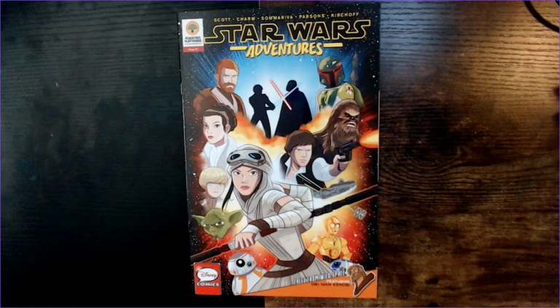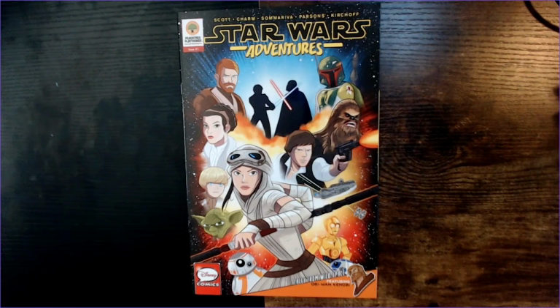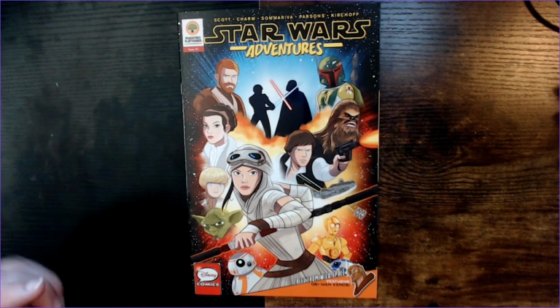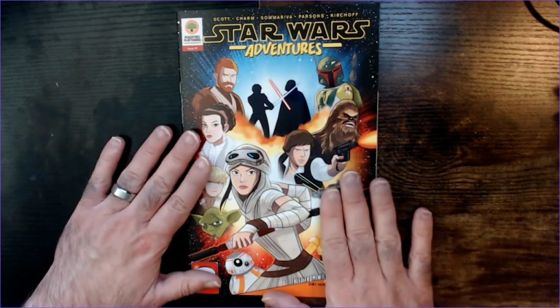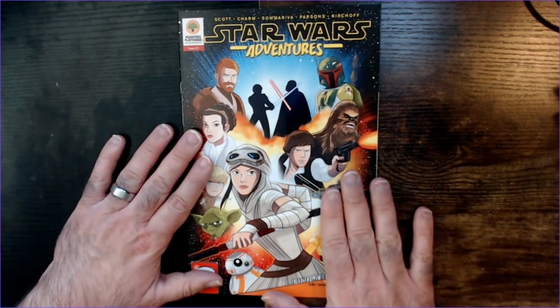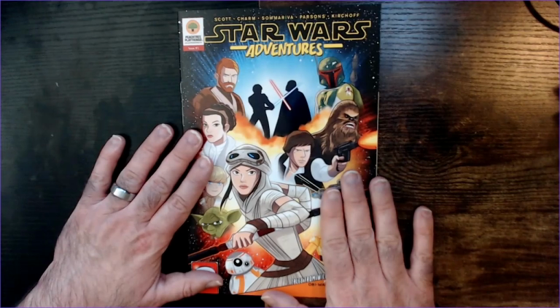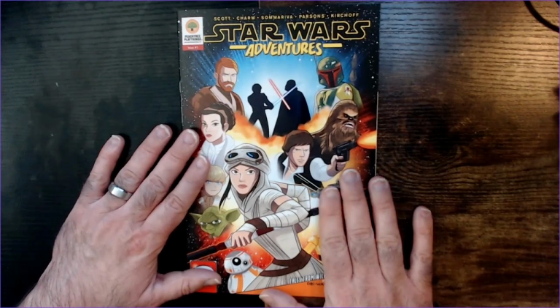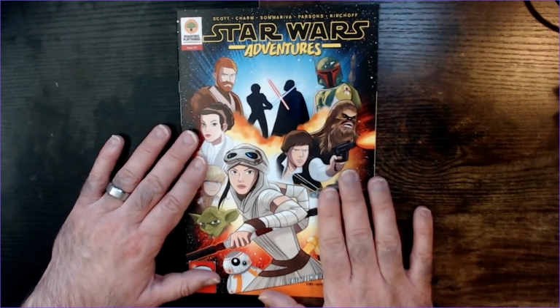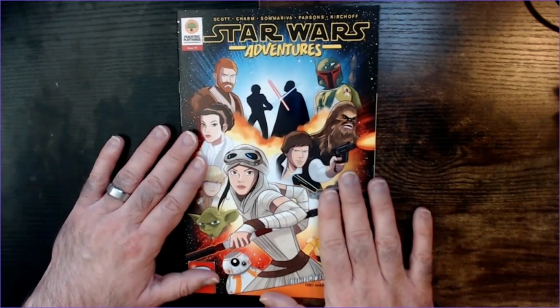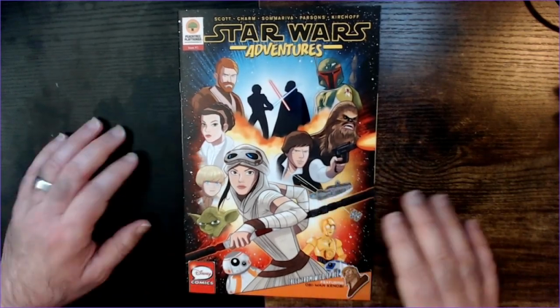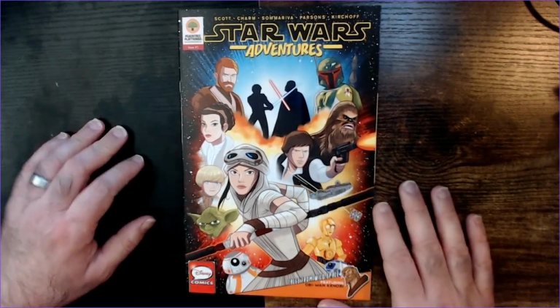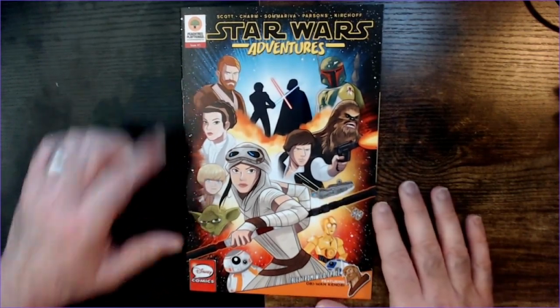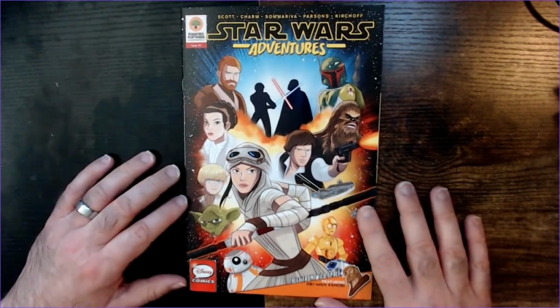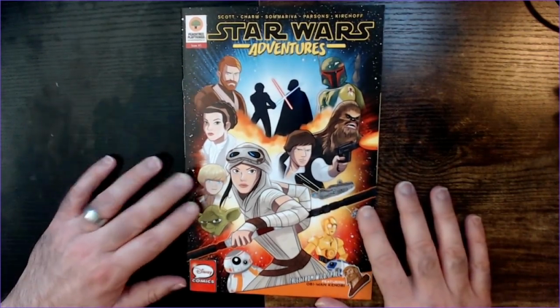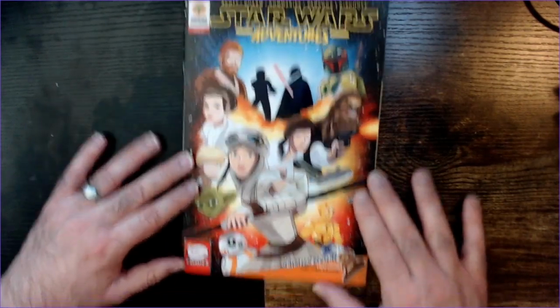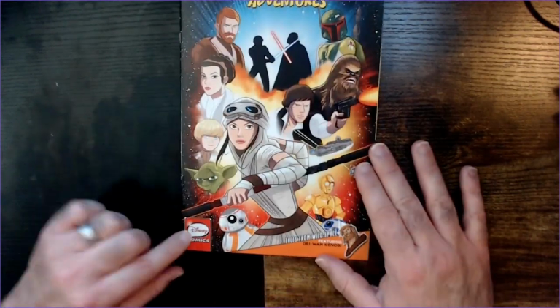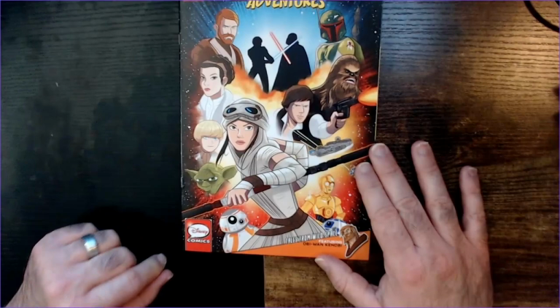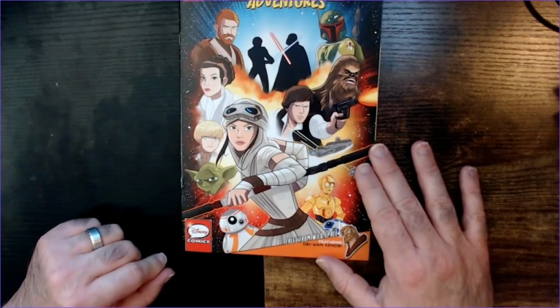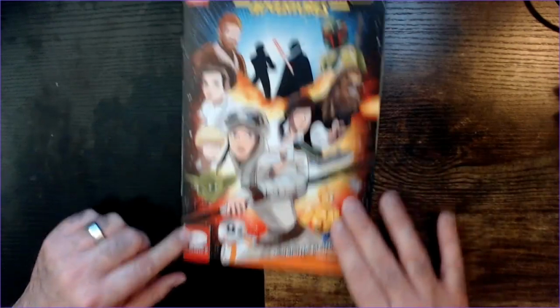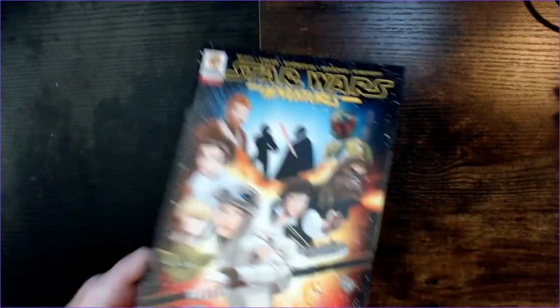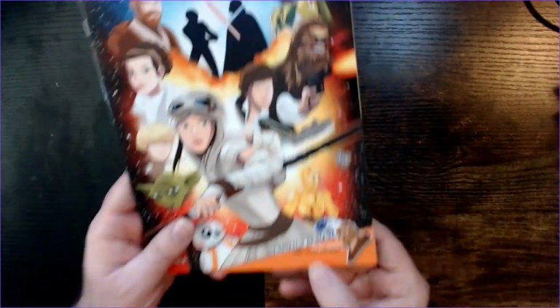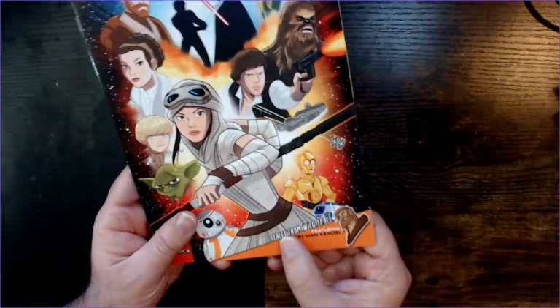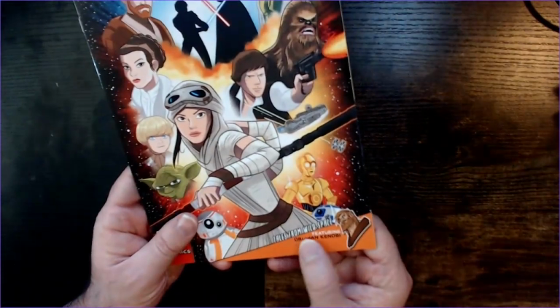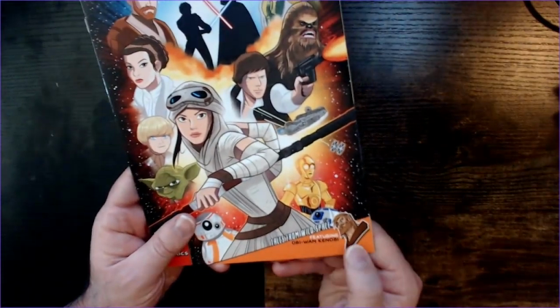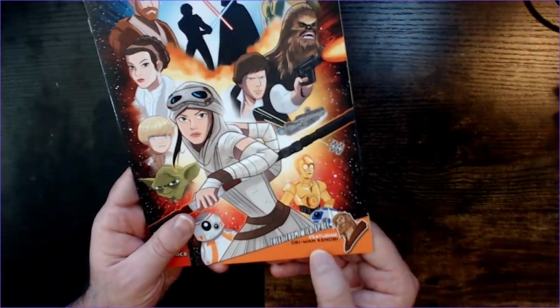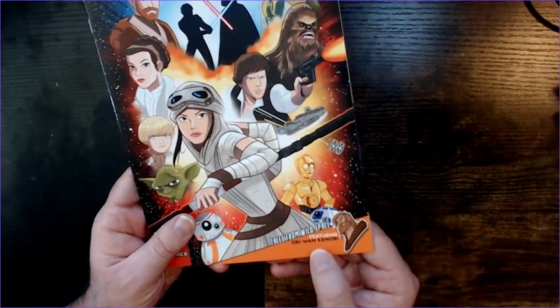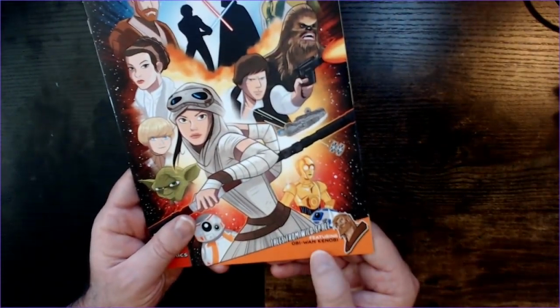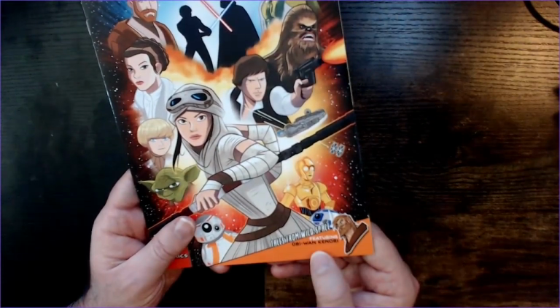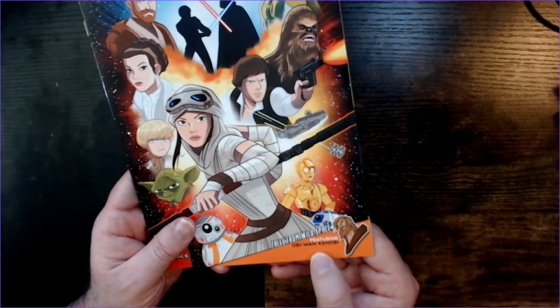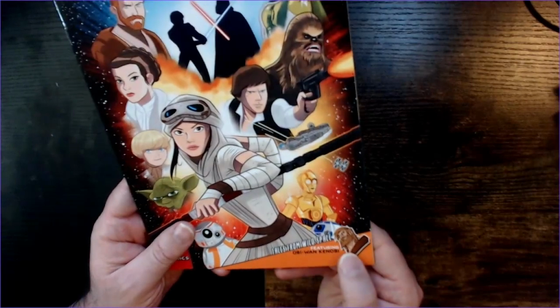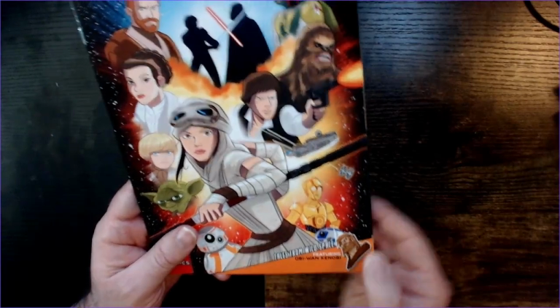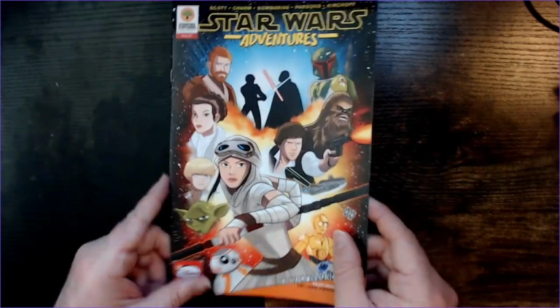Welcome back to Triple R. We have a Star Wars Adventures comic book here from the Dollar Tree. This is issue one, Disney Comics. It also has a Tales from Wild Space featuring Obi-Wan Kenobi on the cover.